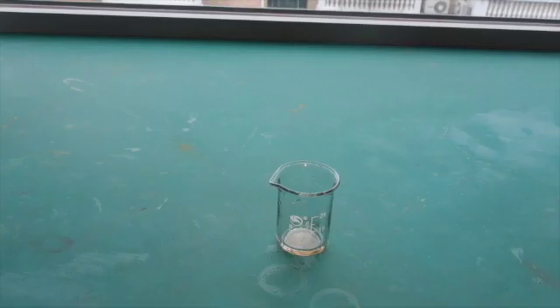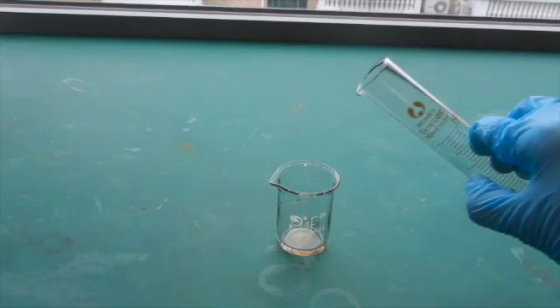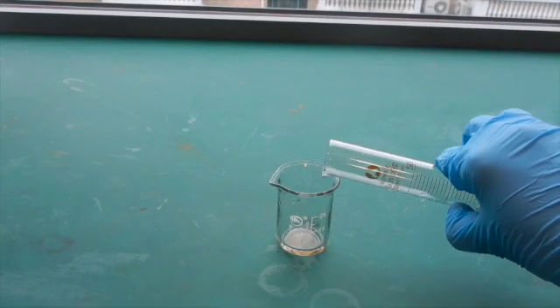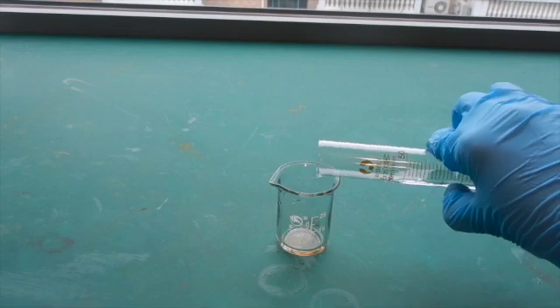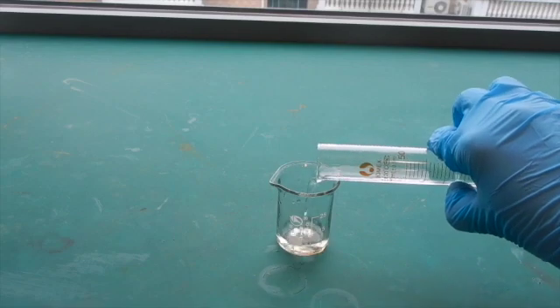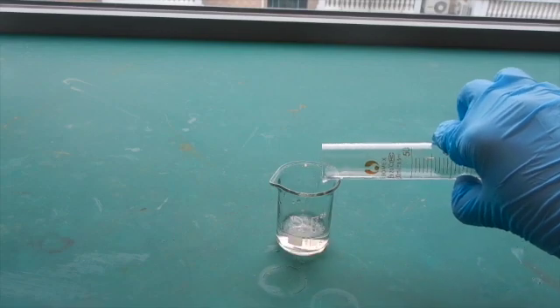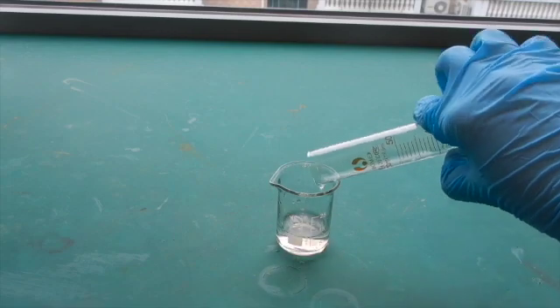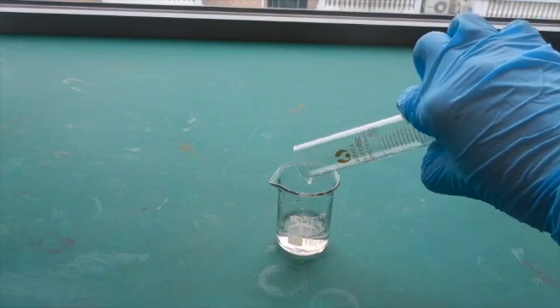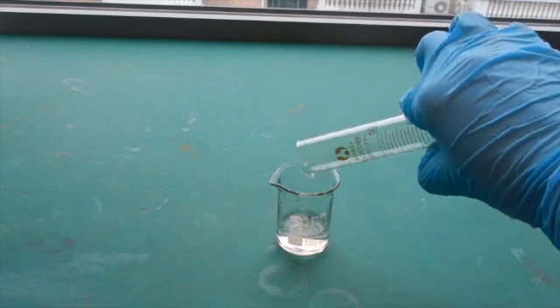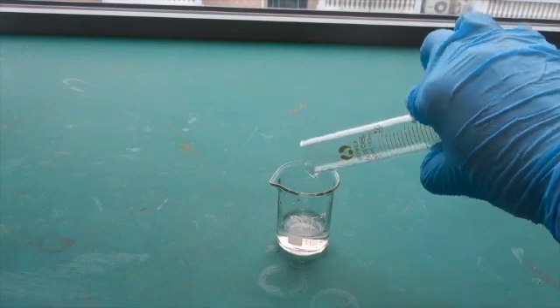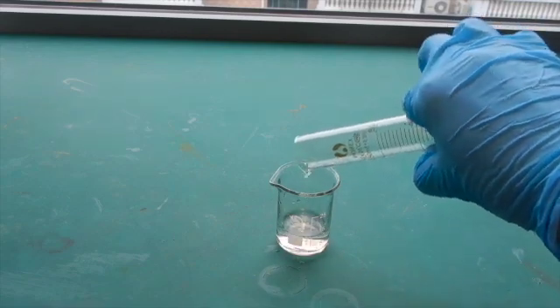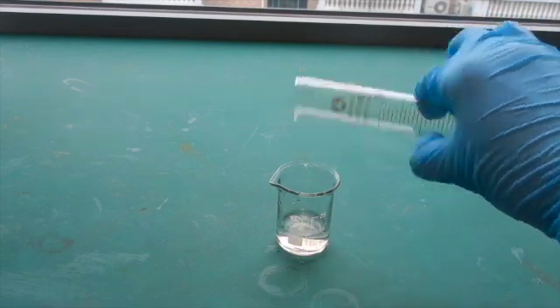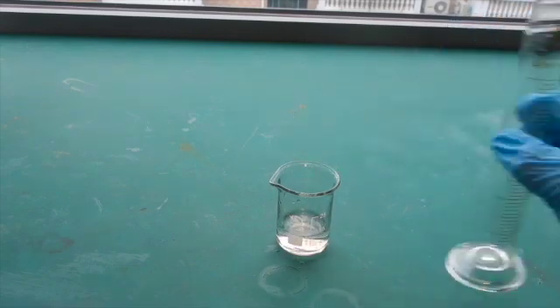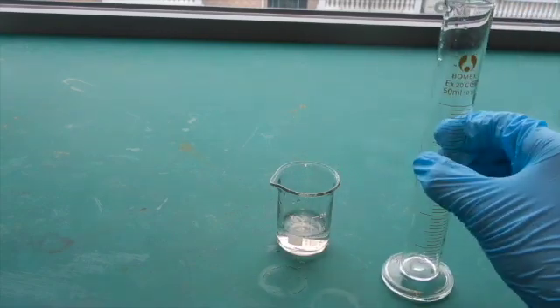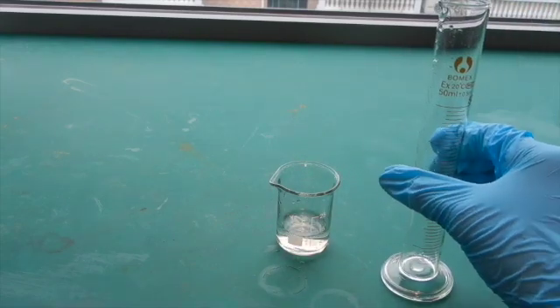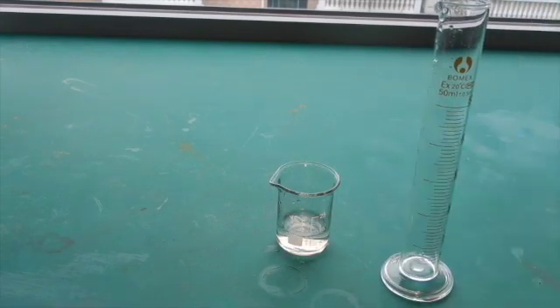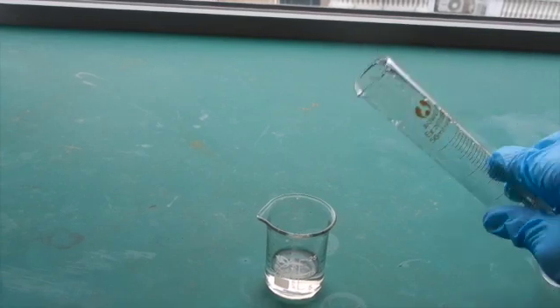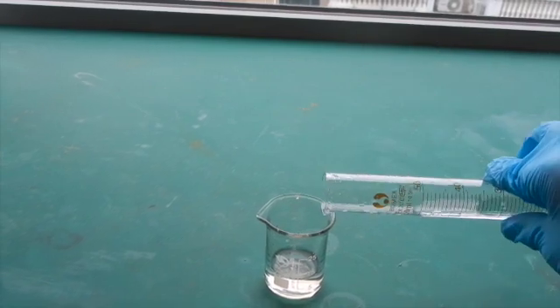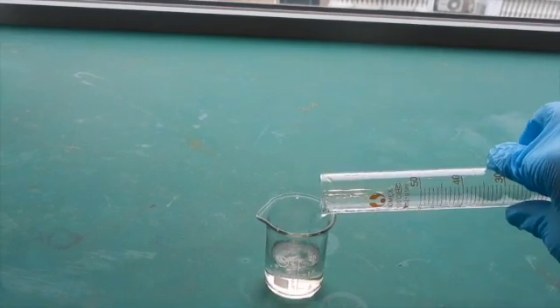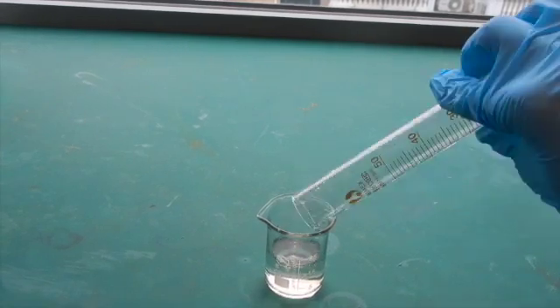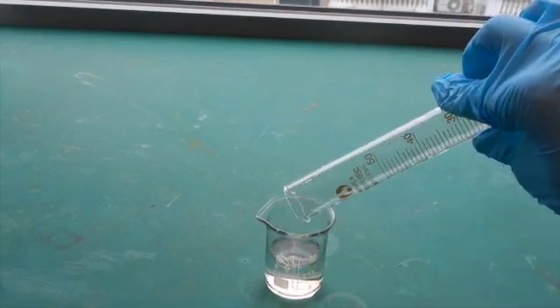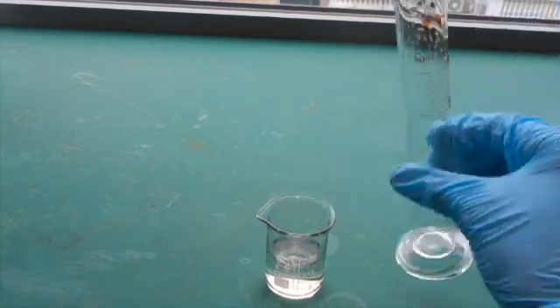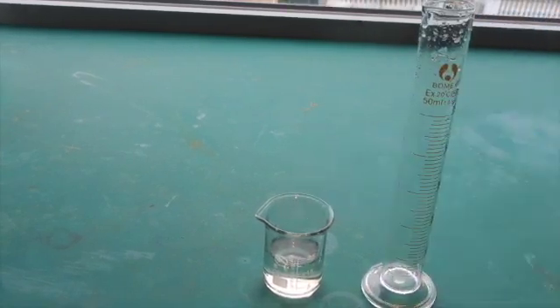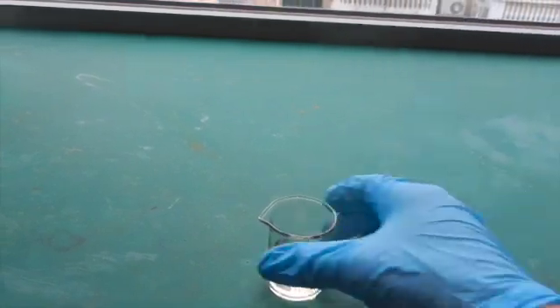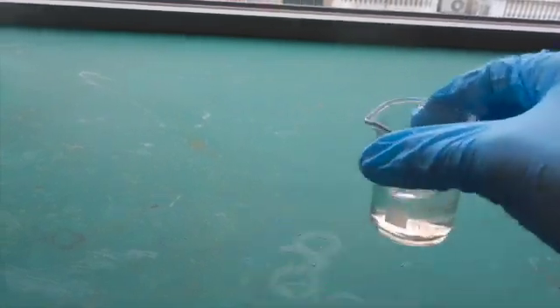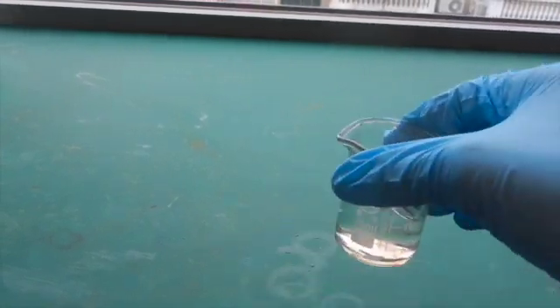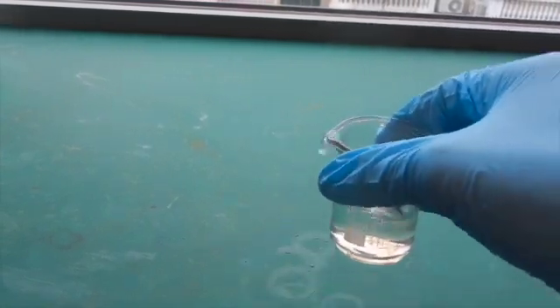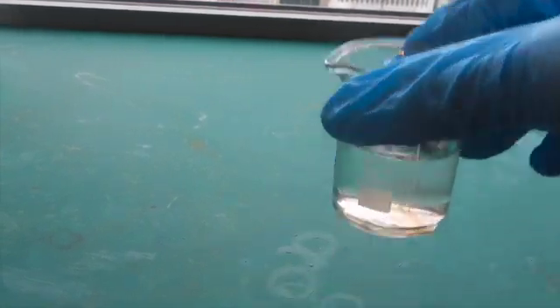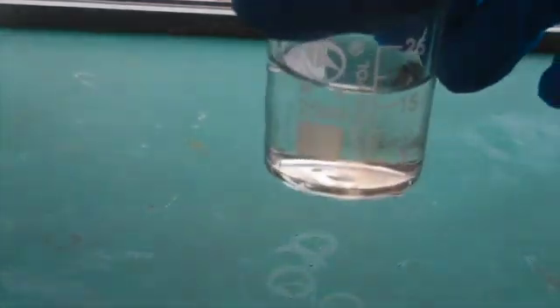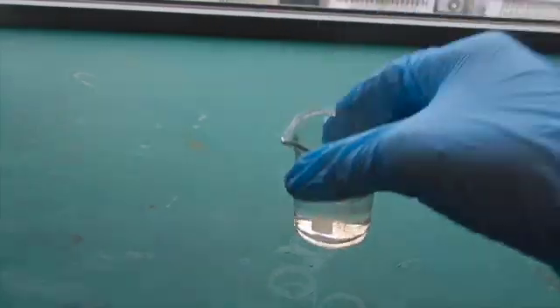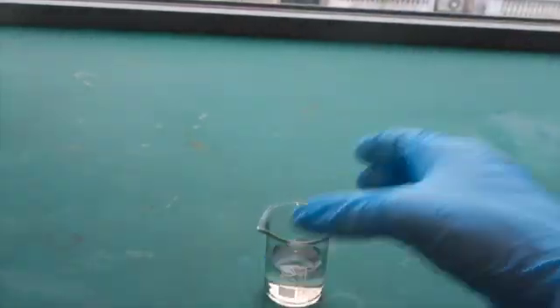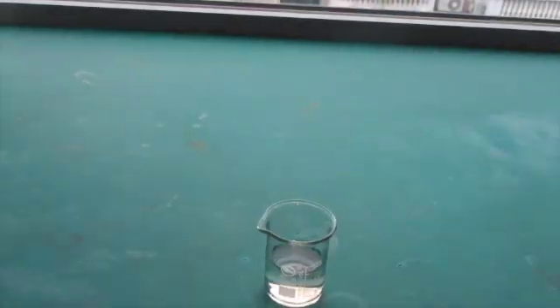First, pour about 15 milliliters of hydrochloric acid into a 25 milliliter beaker, and then pour 10 milliliters of hydrogen peroxide. Put the piece of platinum into the mixture and stir gently.